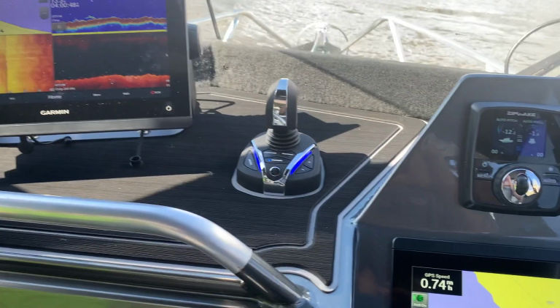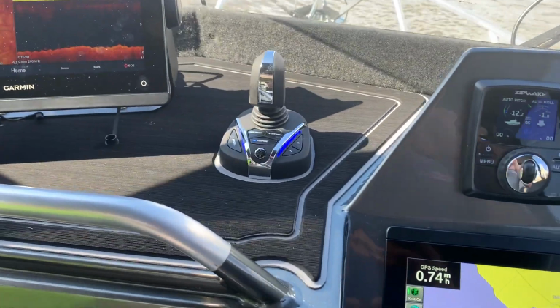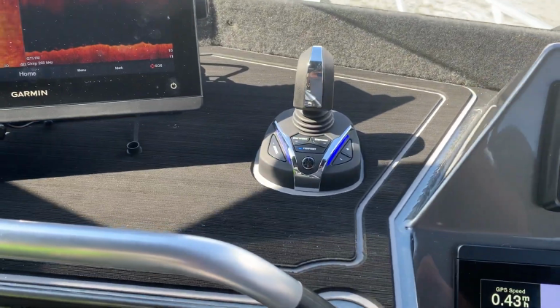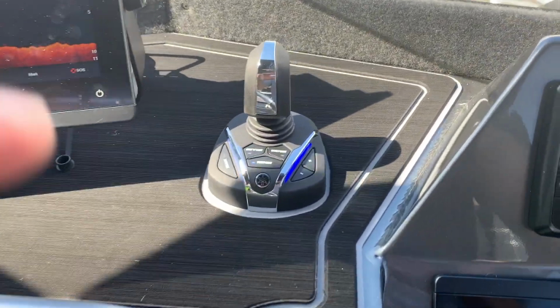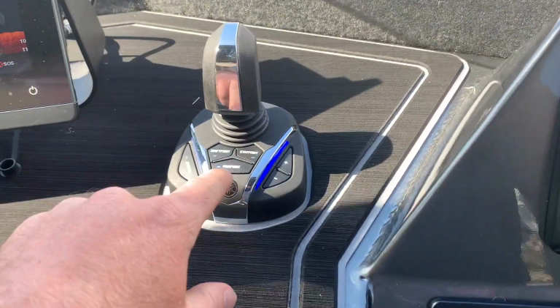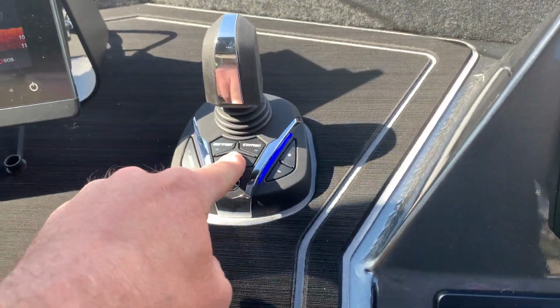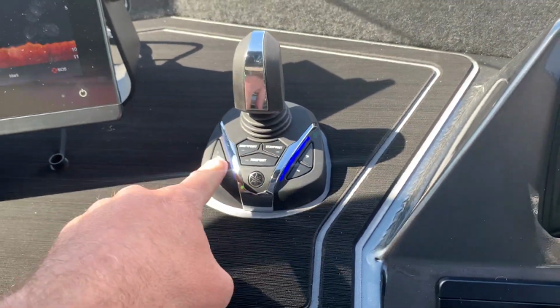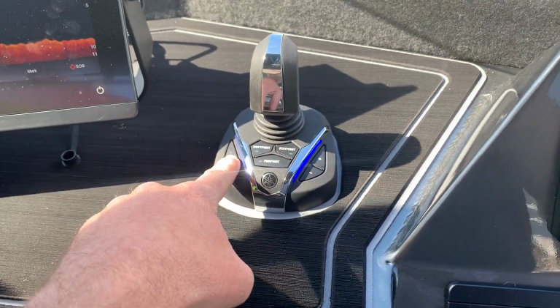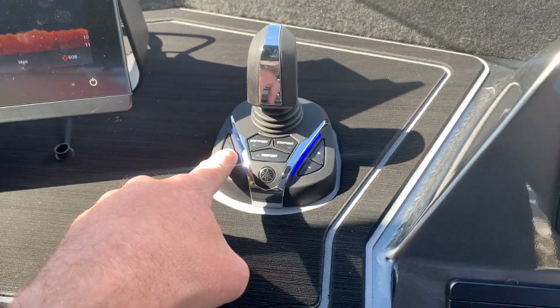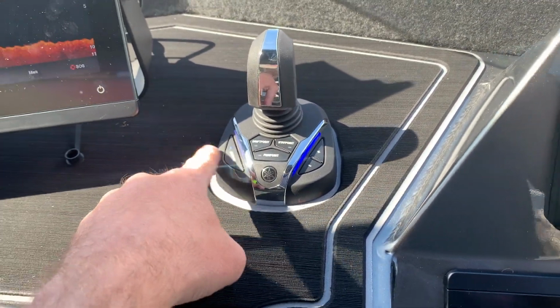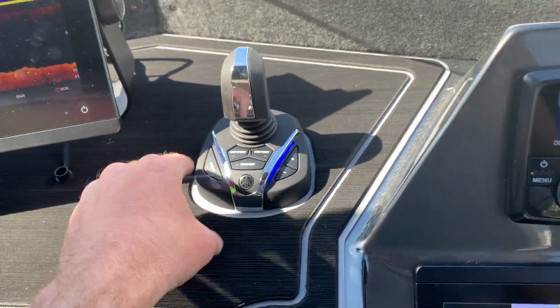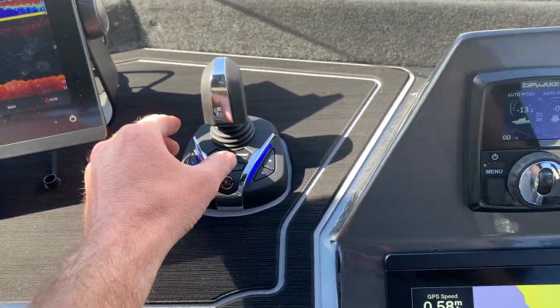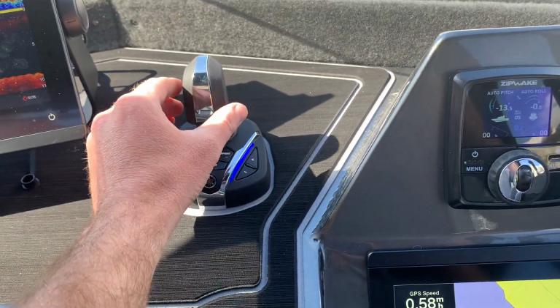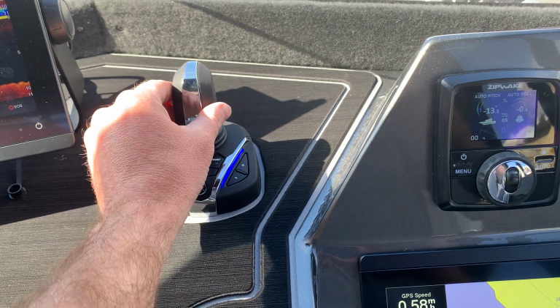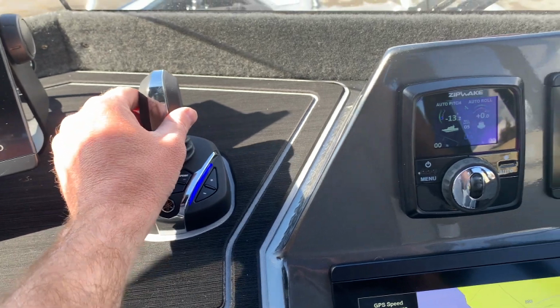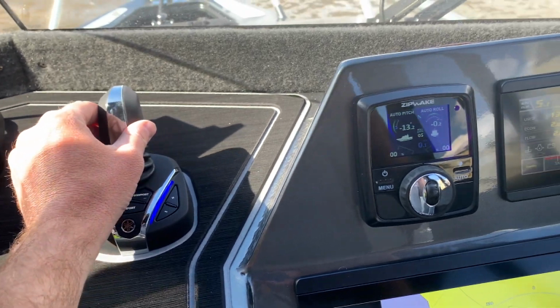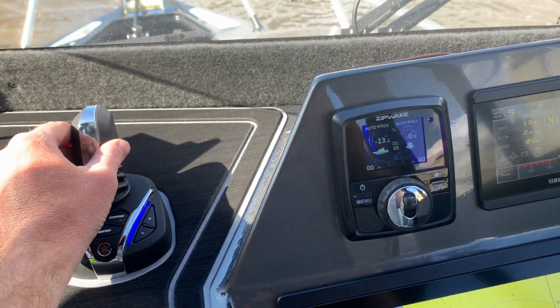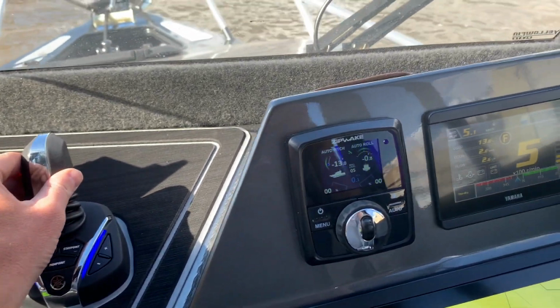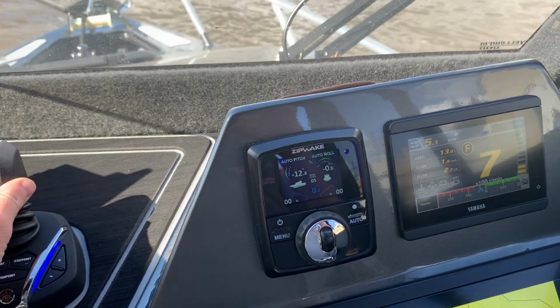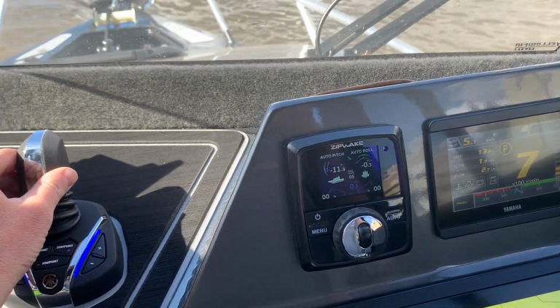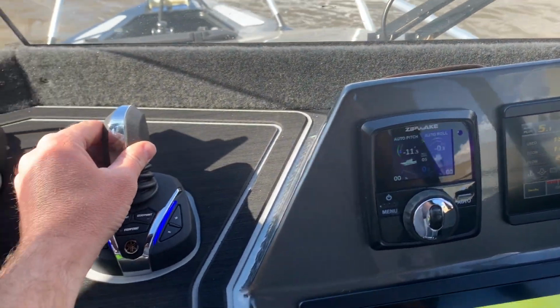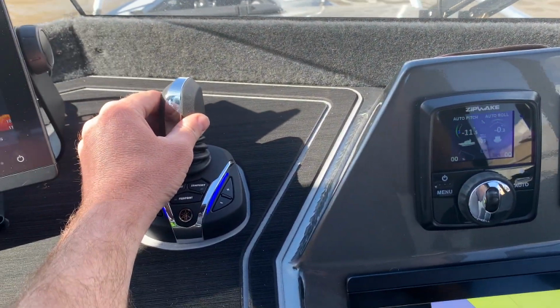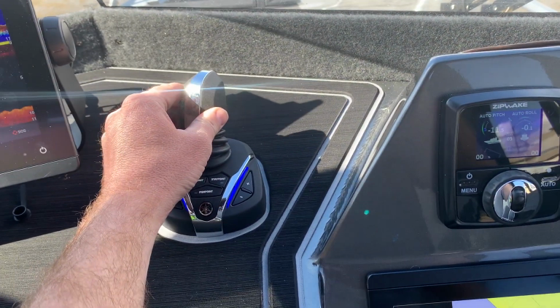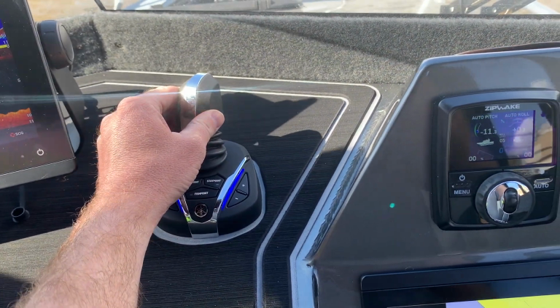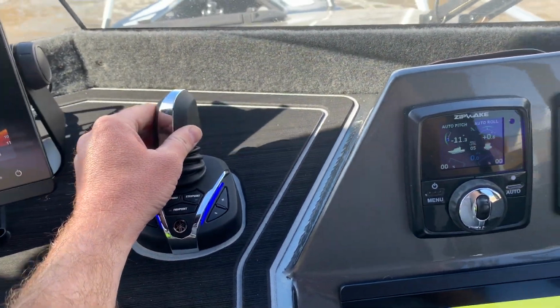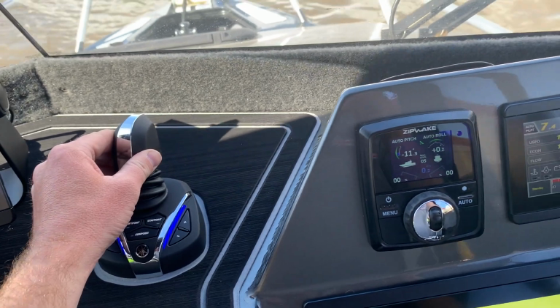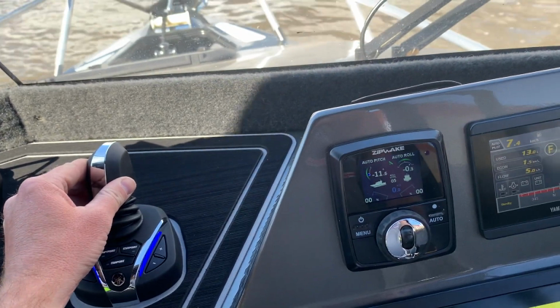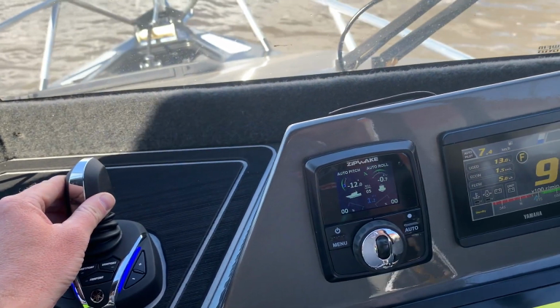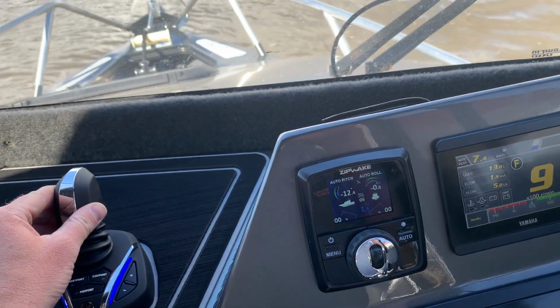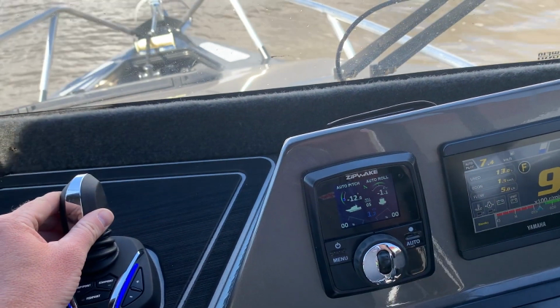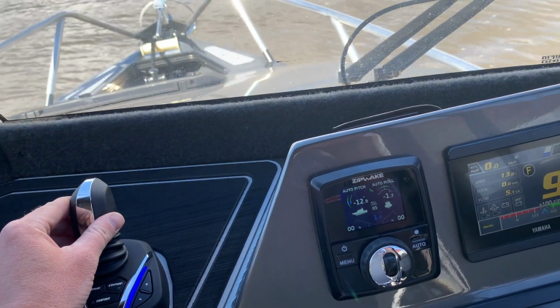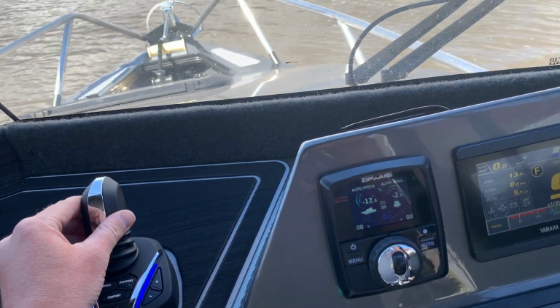Now when we remove Fish Point, we can also use a joystick. What this does is it puts us in control of the boat using this joystick here, instead of using the wheel and the throttle and trying to get everything in the right spot.